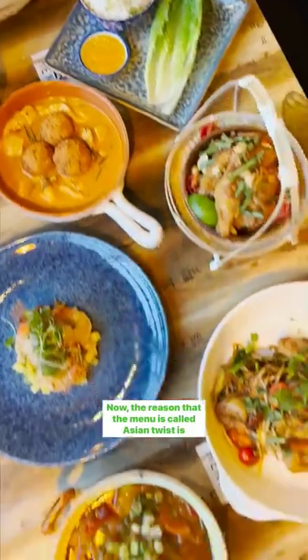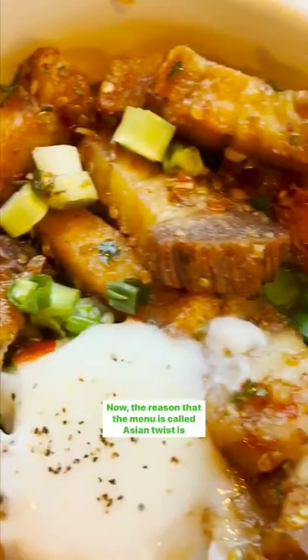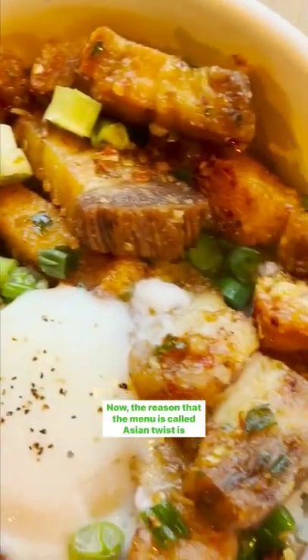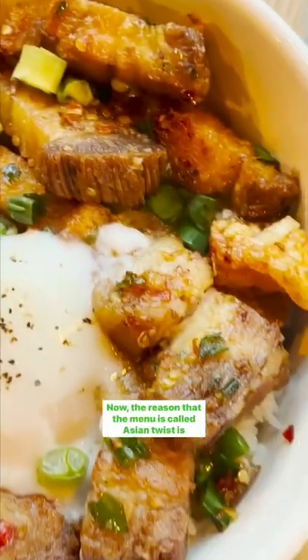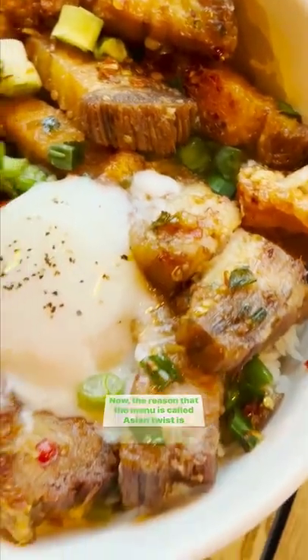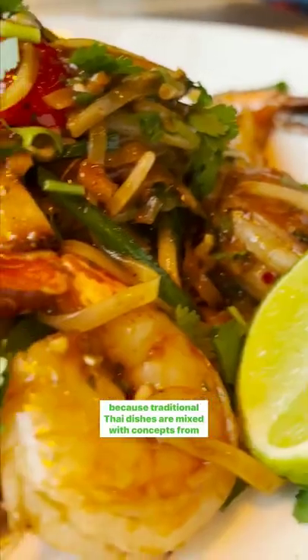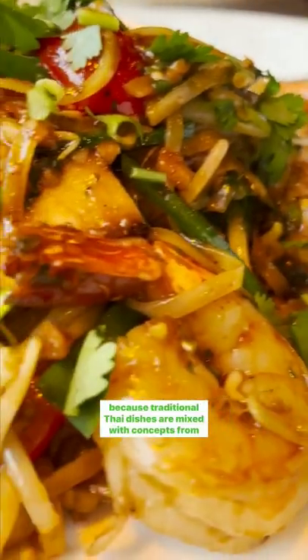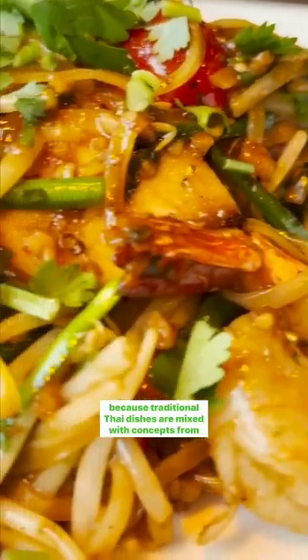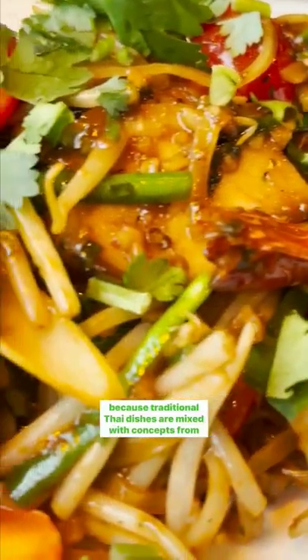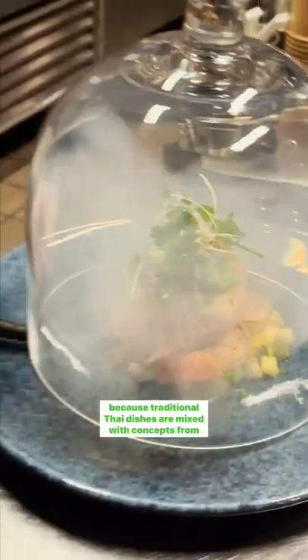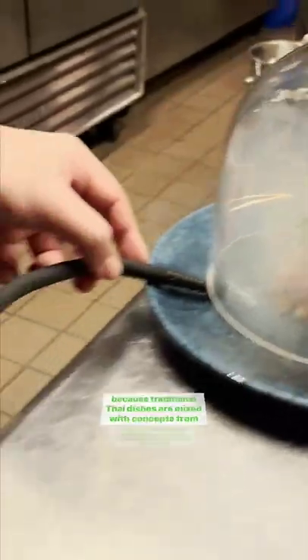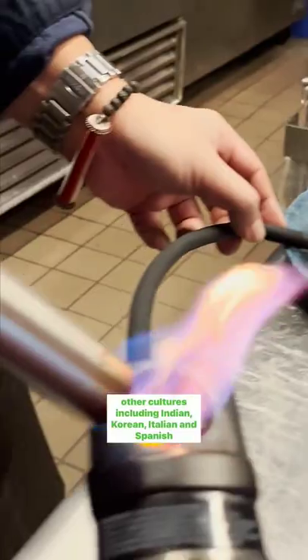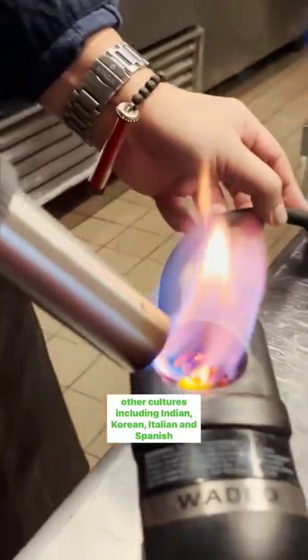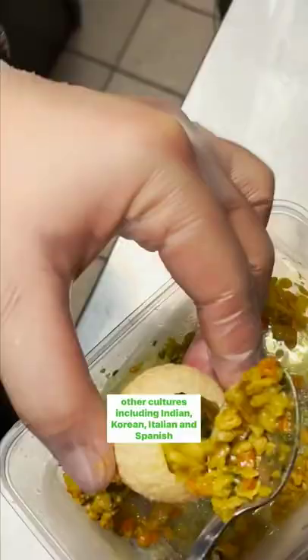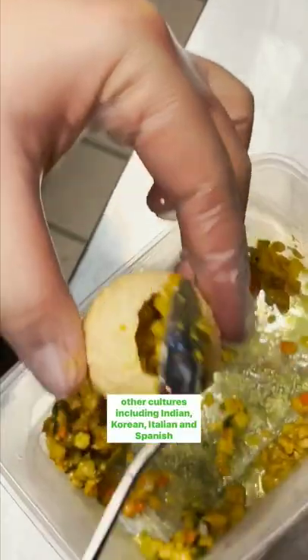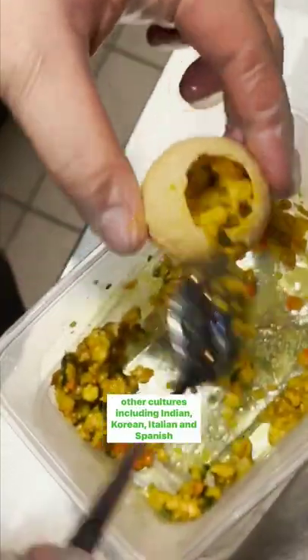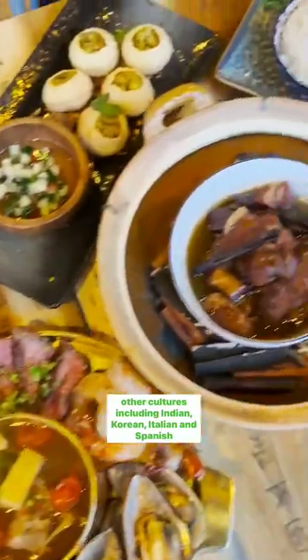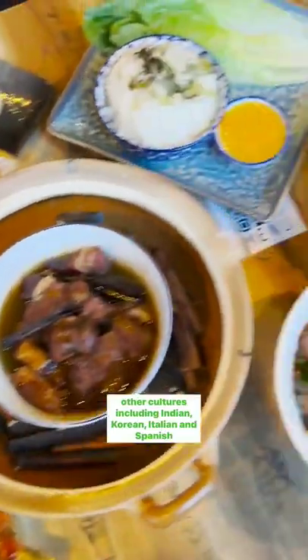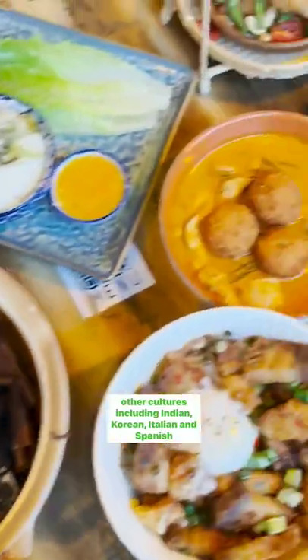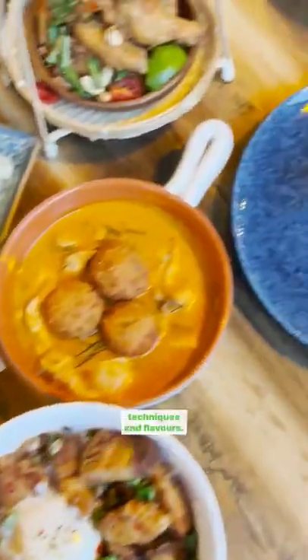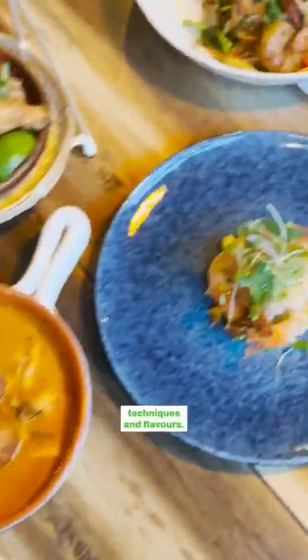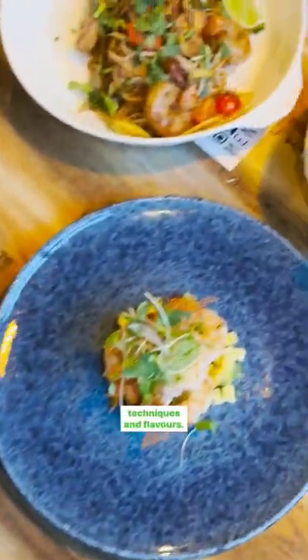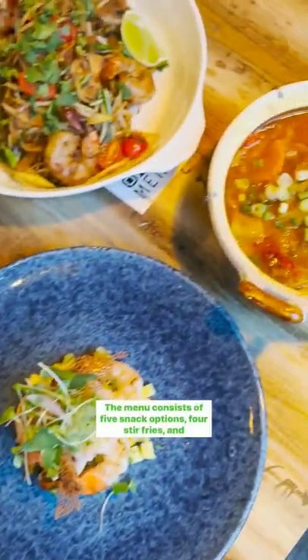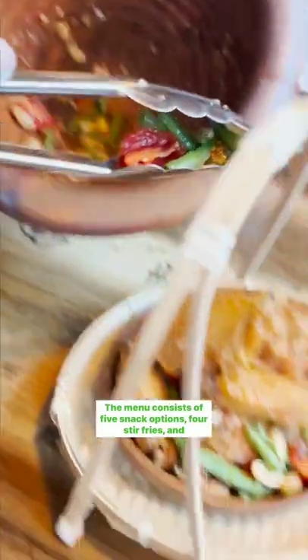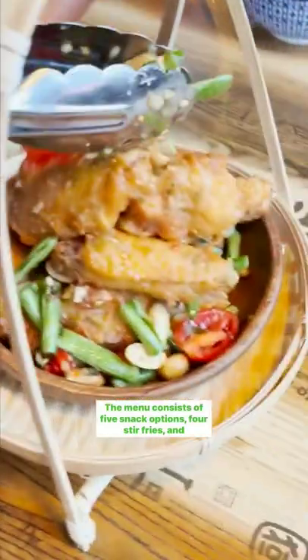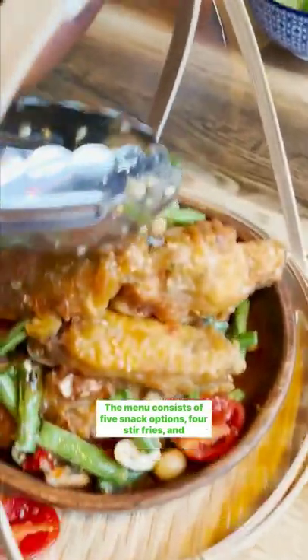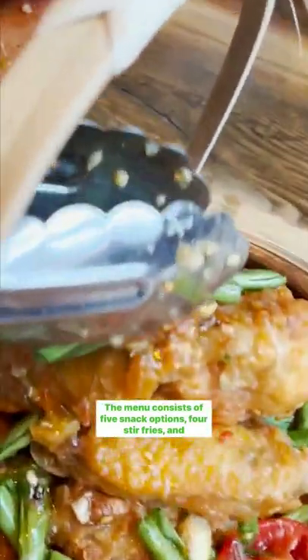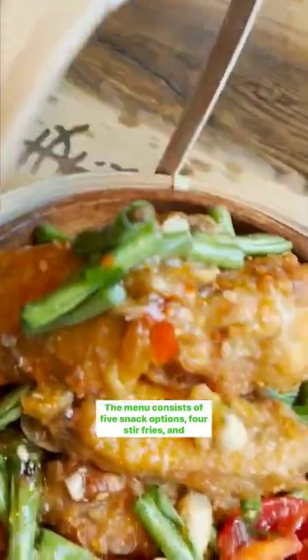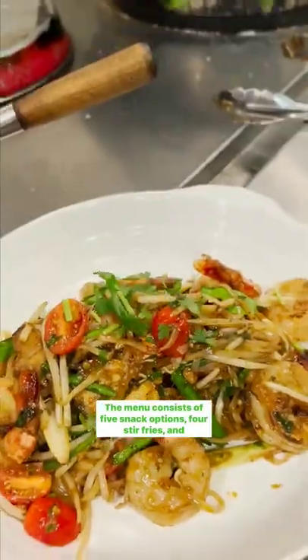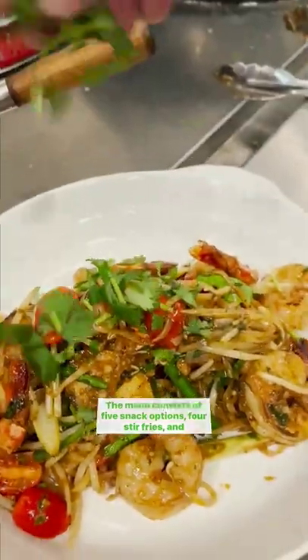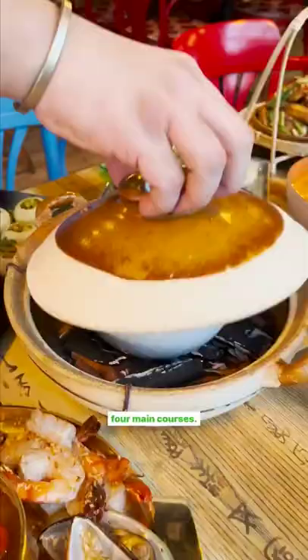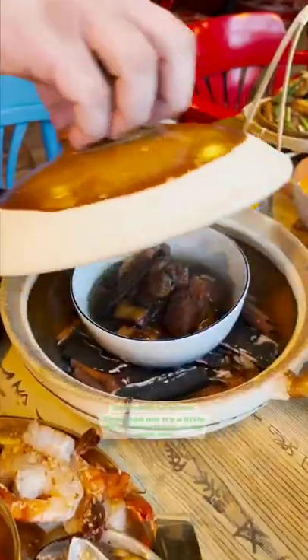Now, the reason the menu is called Asian Twist is because traditional Thai dishes are mixed with concepts from other cultures, including Indian, Korean, Italian, and Spanish techniques and flavors. The menu consists of five snack options, four stir-fries, and four main courses.